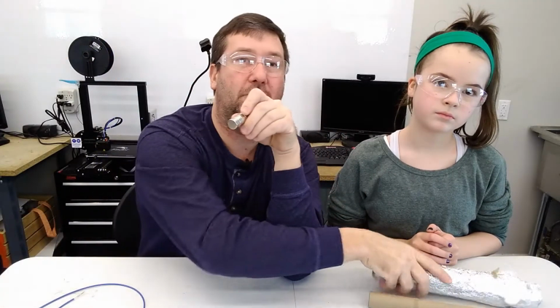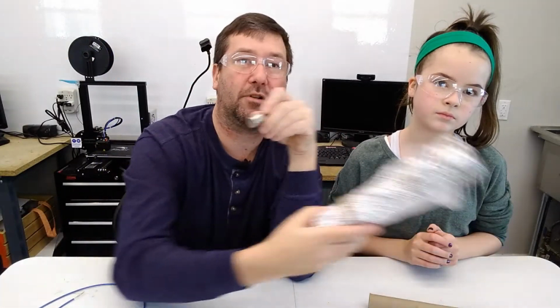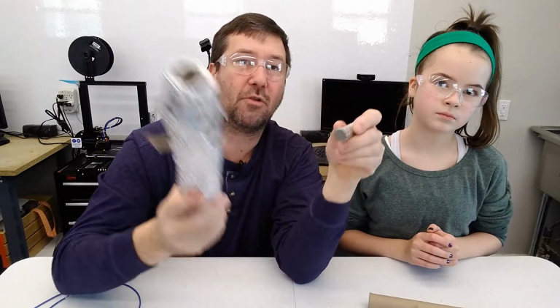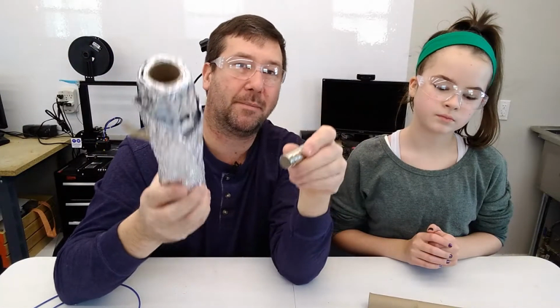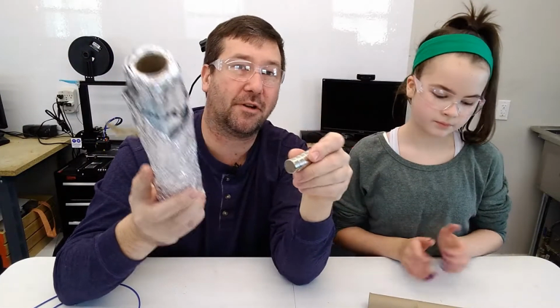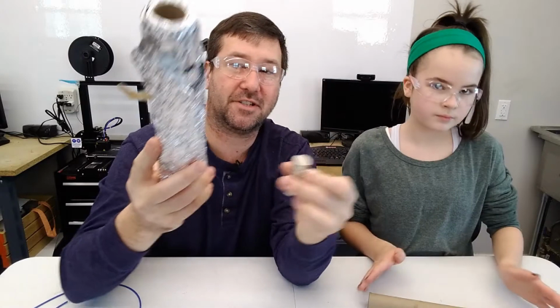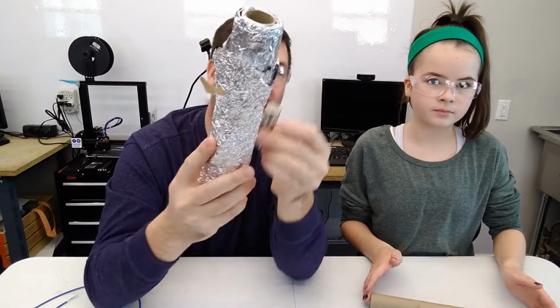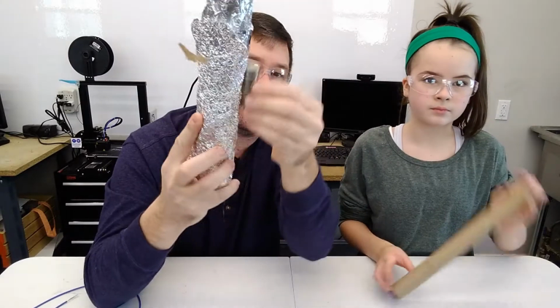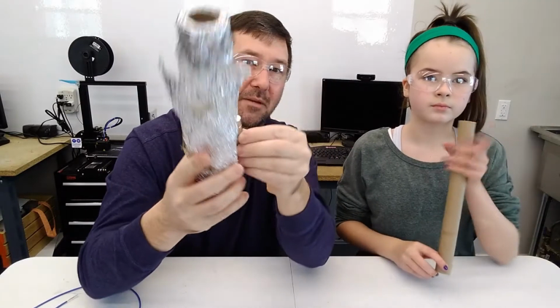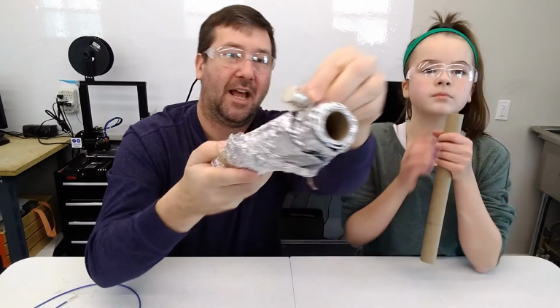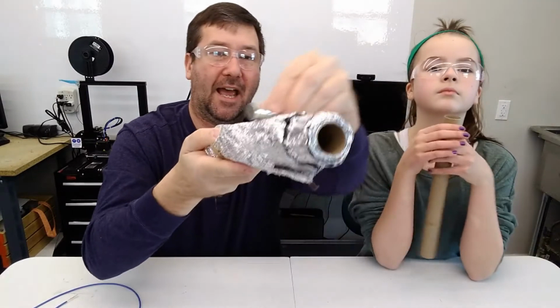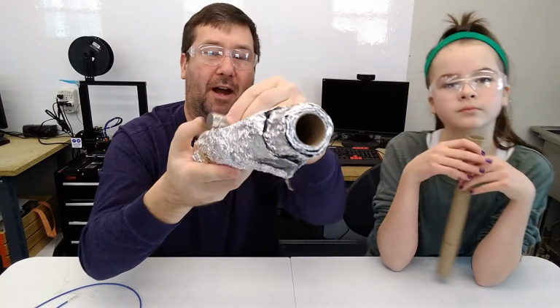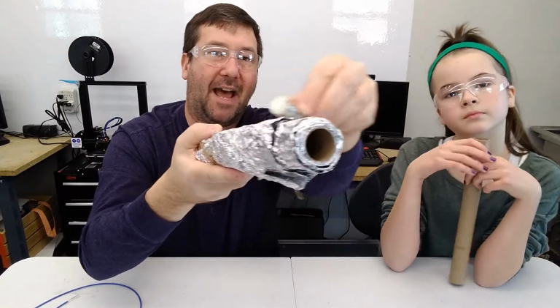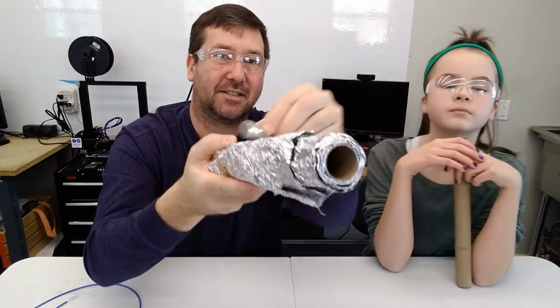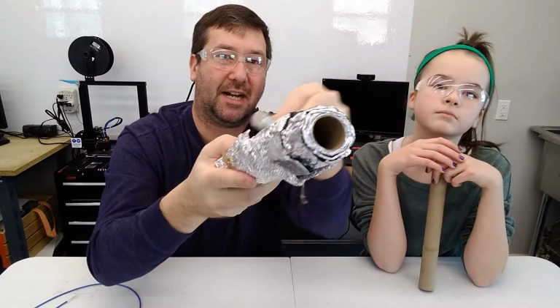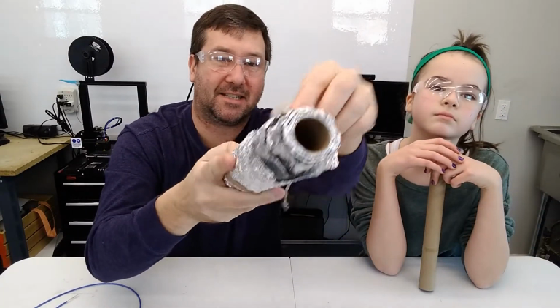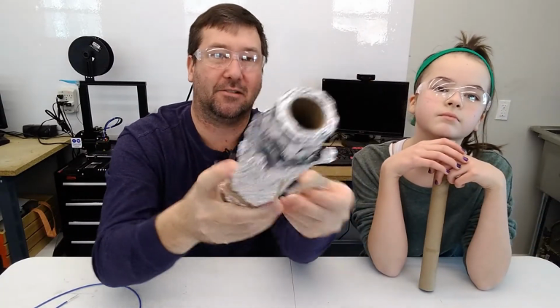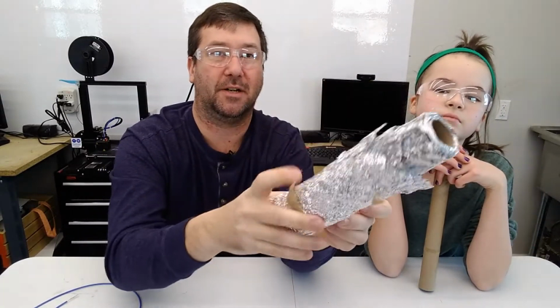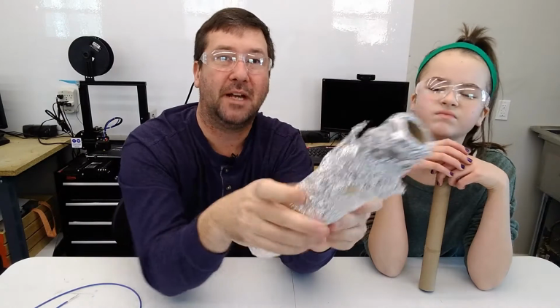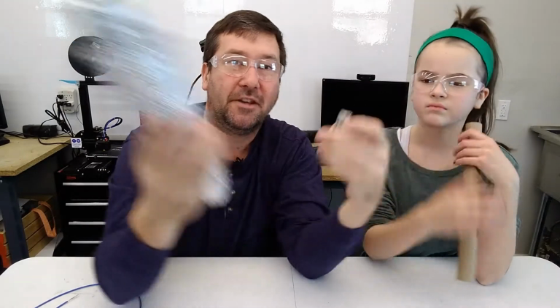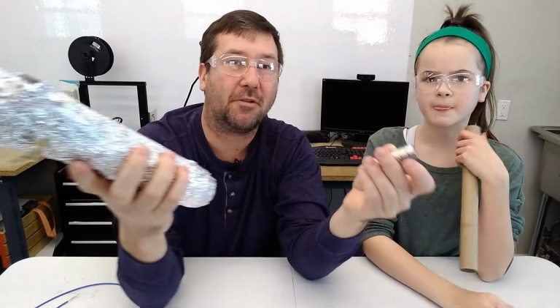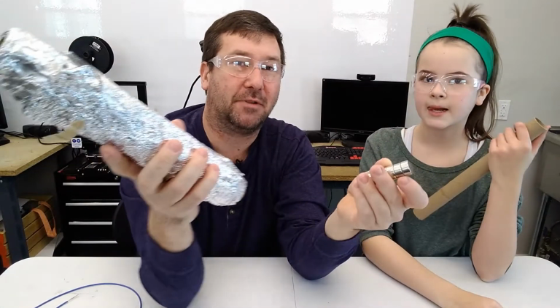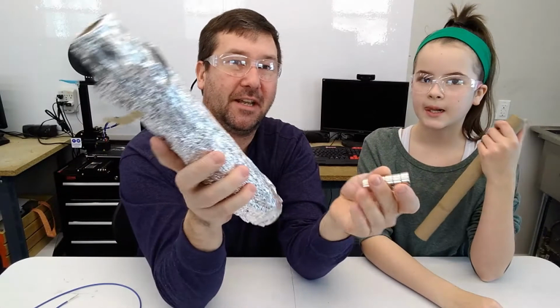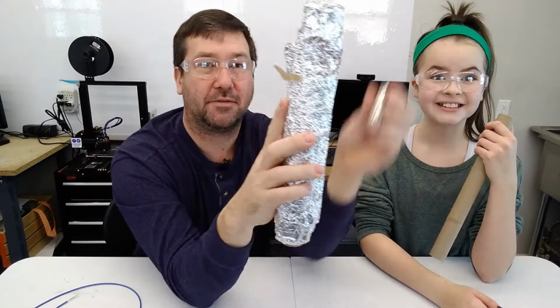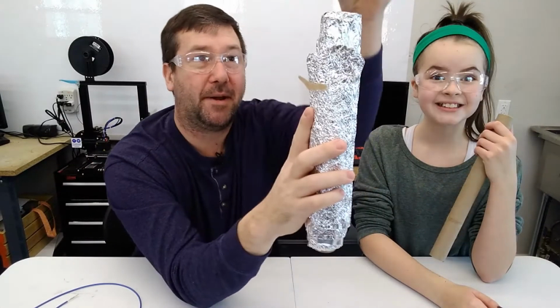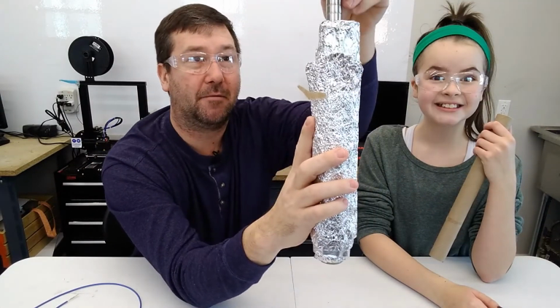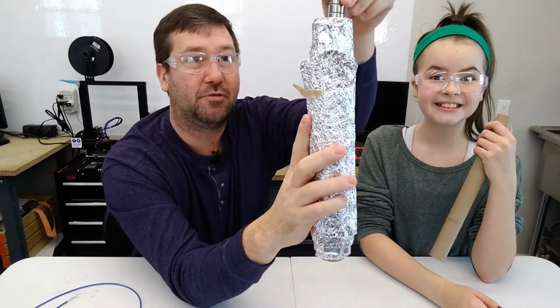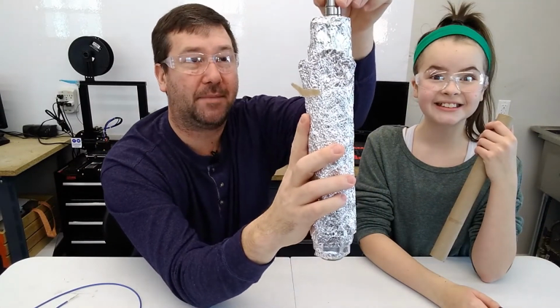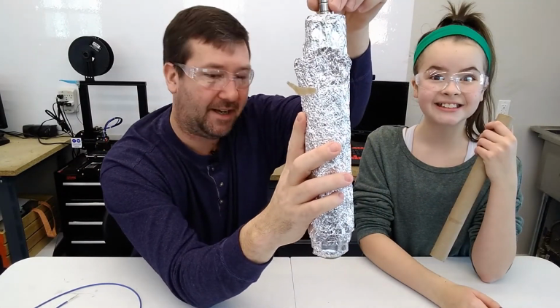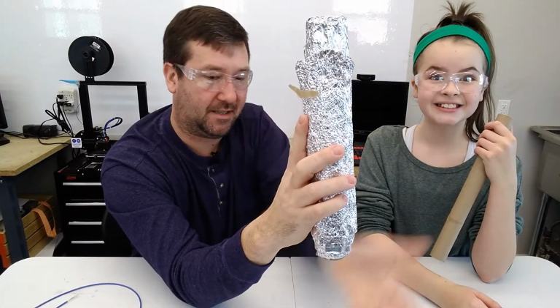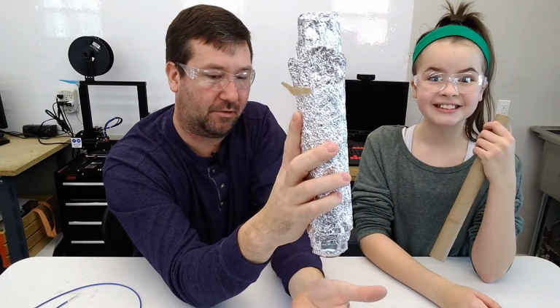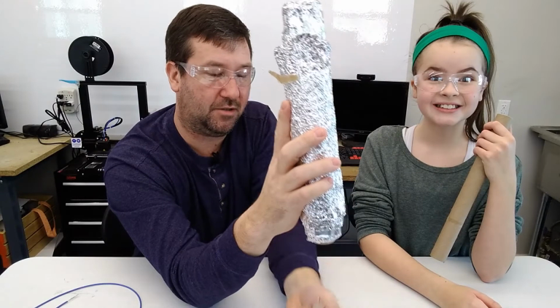When your electrical wire comes into your house, chances are it's aluminum. And while magnets do not stick to aluminum, they do interact with it. That's really apparent when you drop the magnet through this tube.